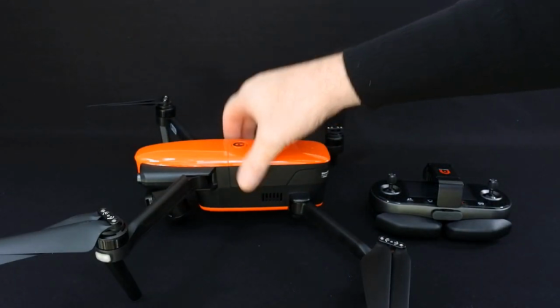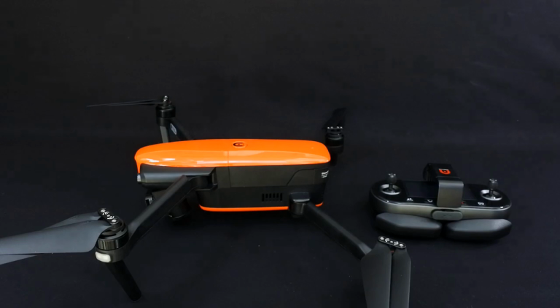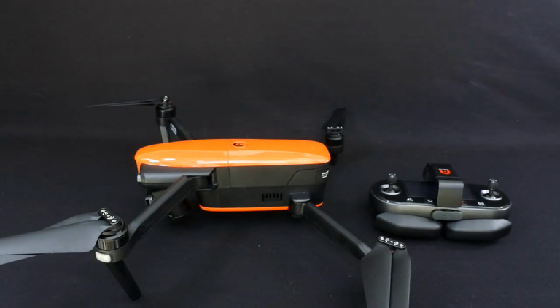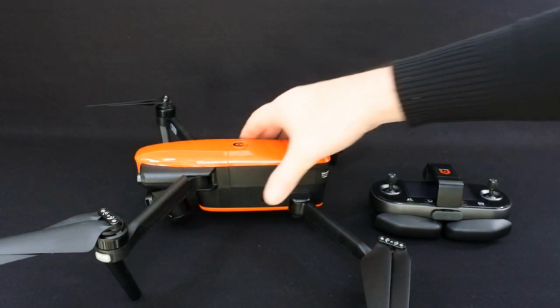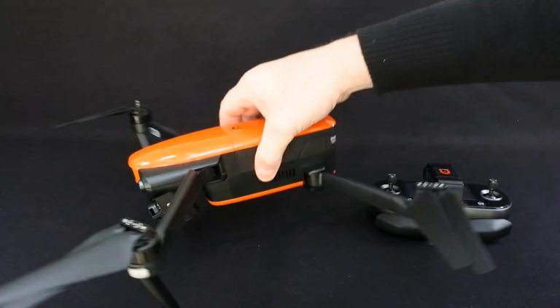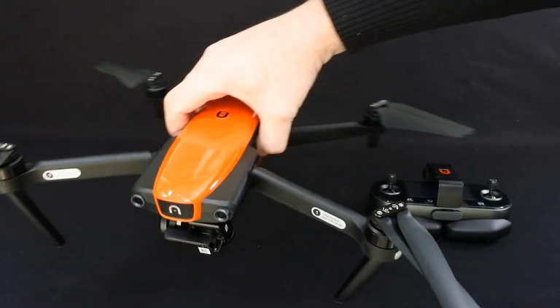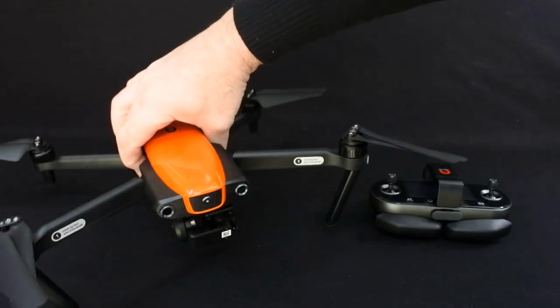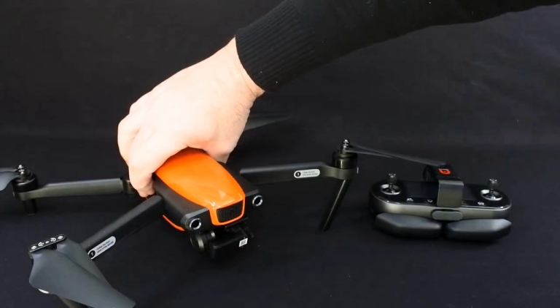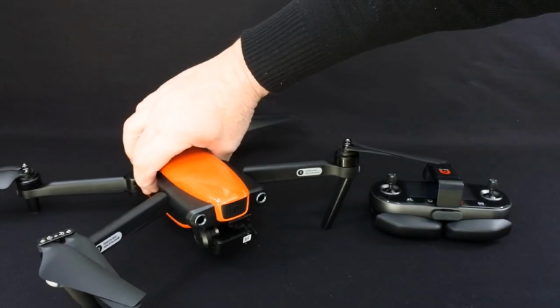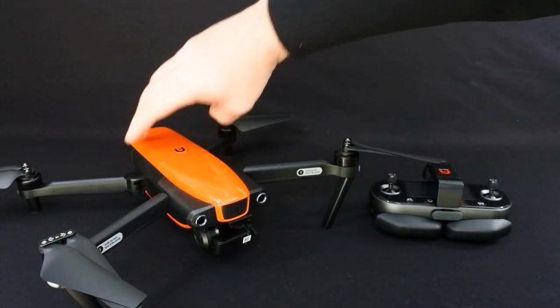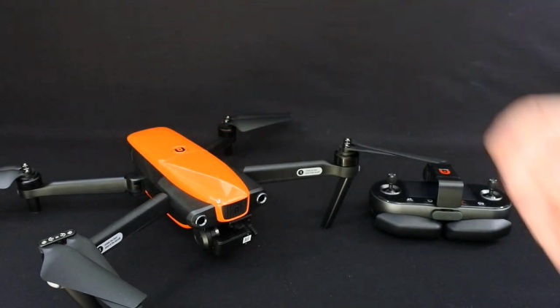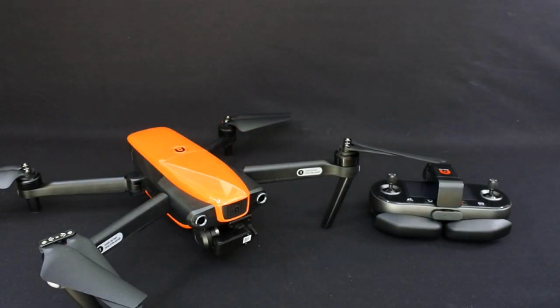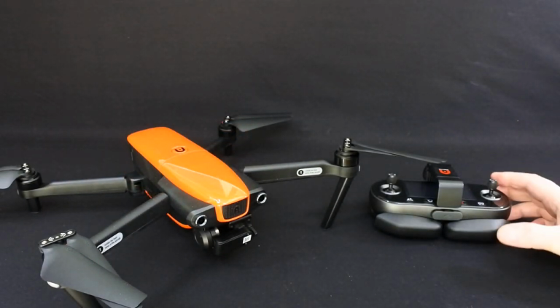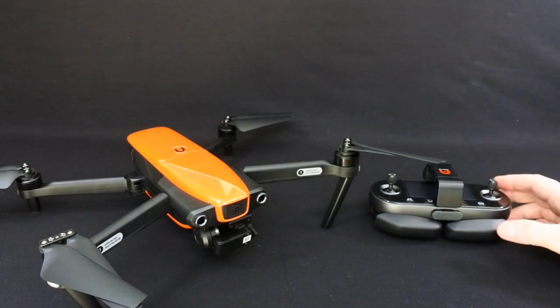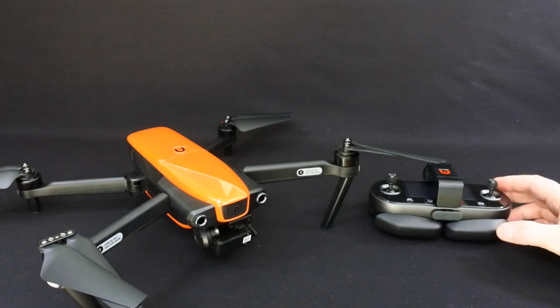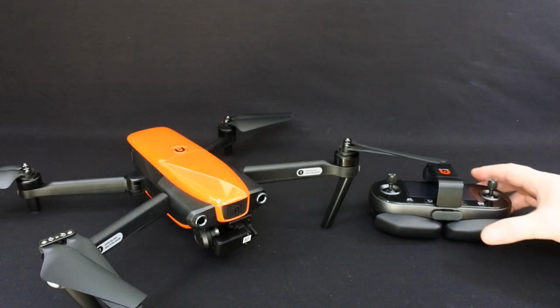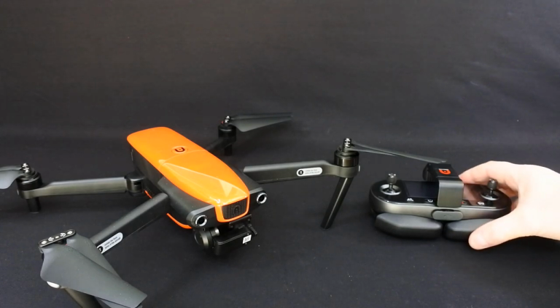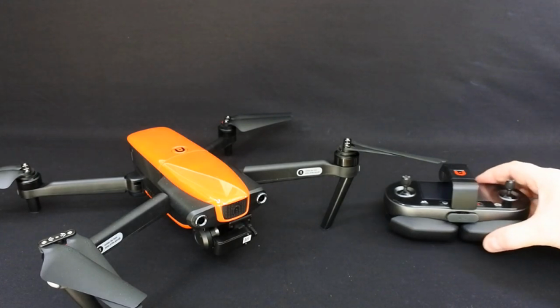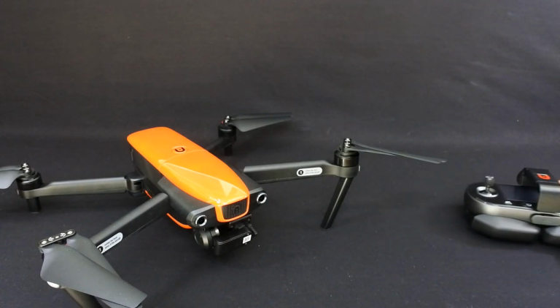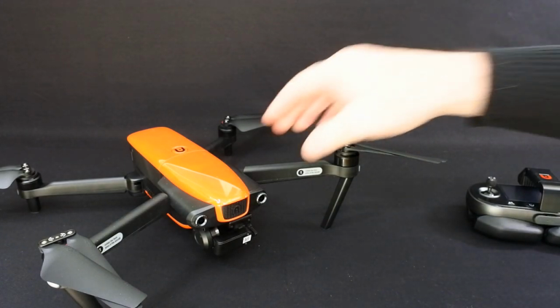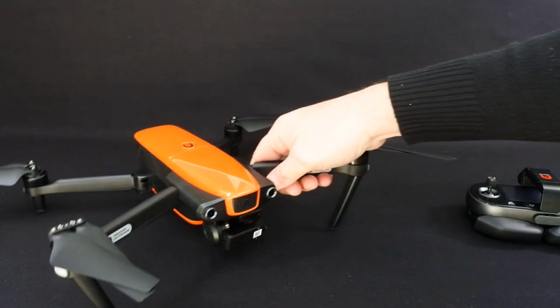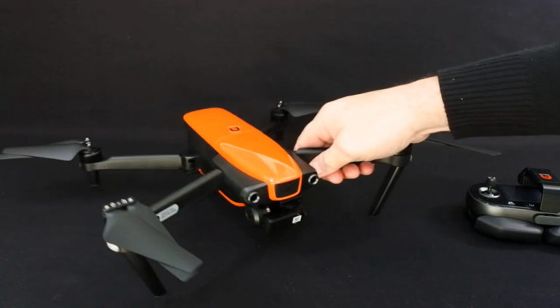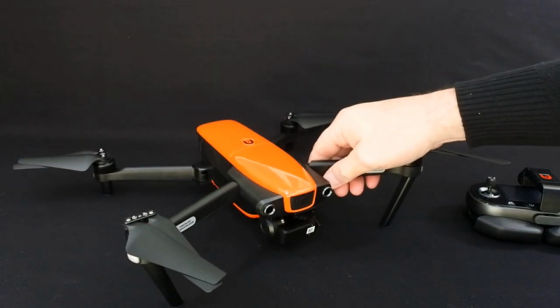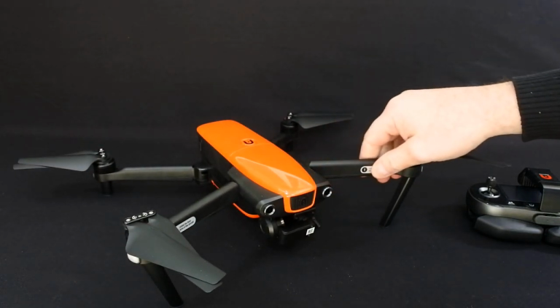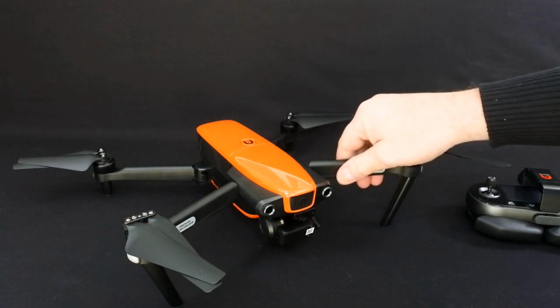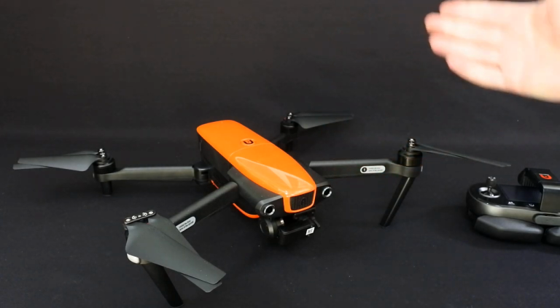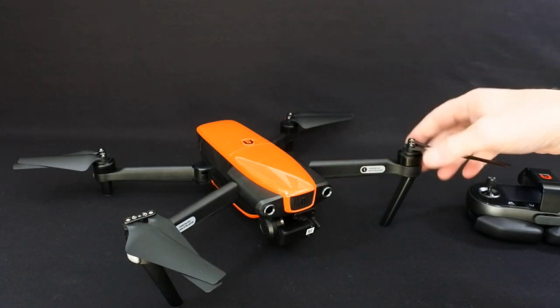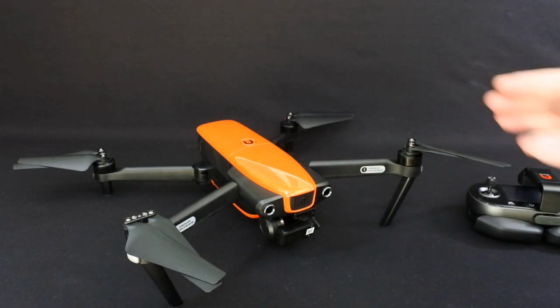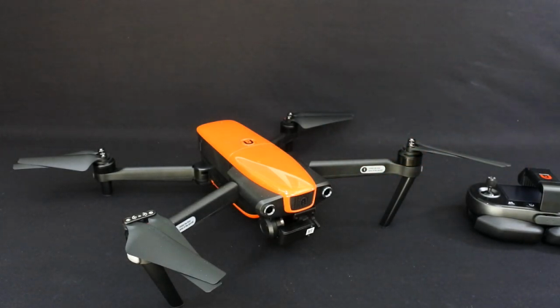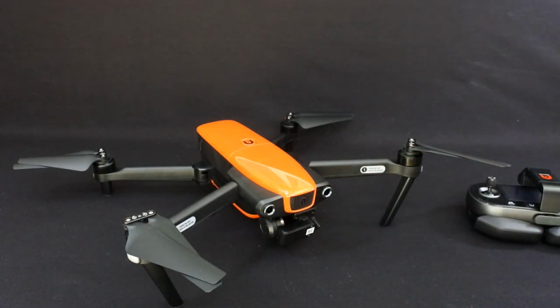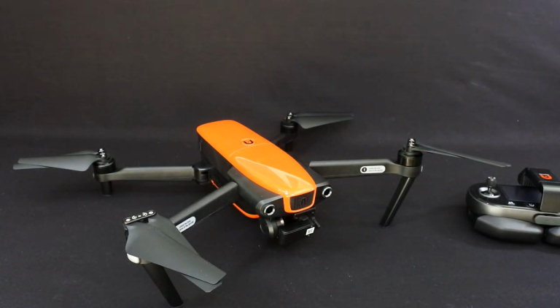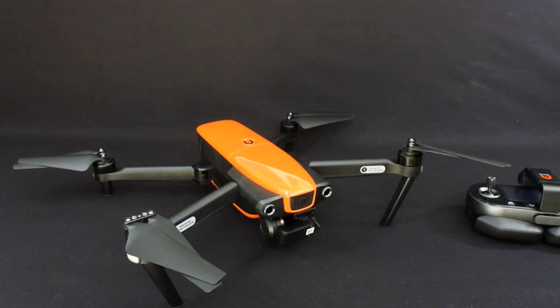It came out a few months ago and you struggle to get hold of one in the UK. I've managed to get hold of one, but they're difficult to get hold of. It's a really, really nice drone — I'm not going to give too much away, but it's a fantastic drone.